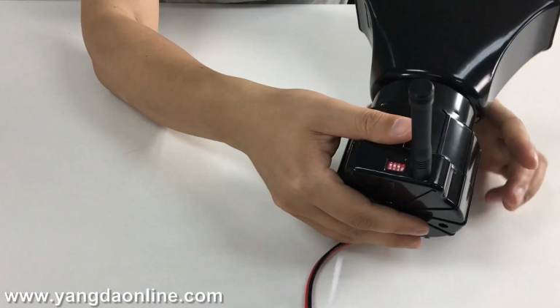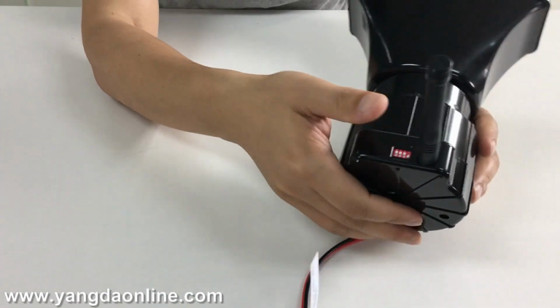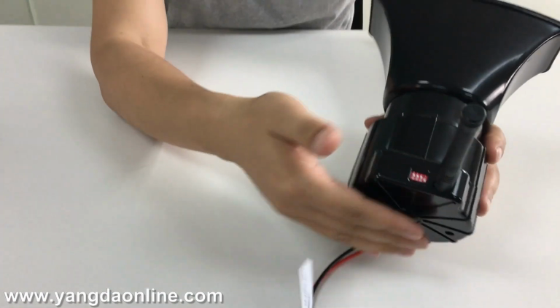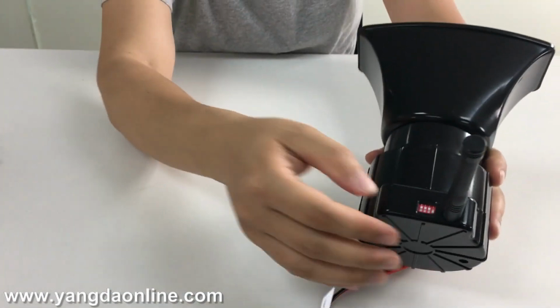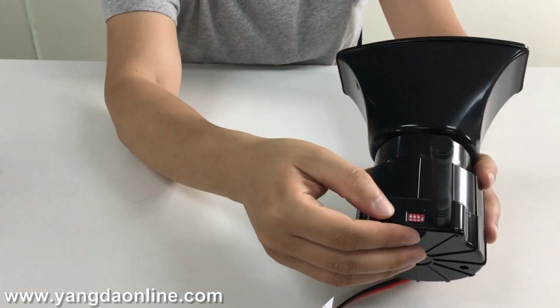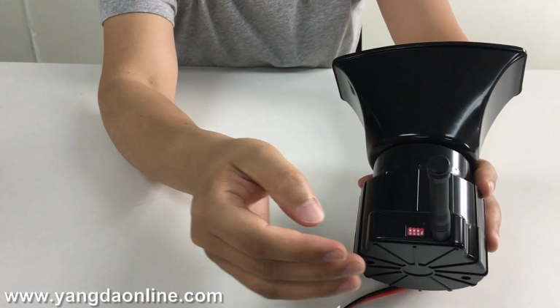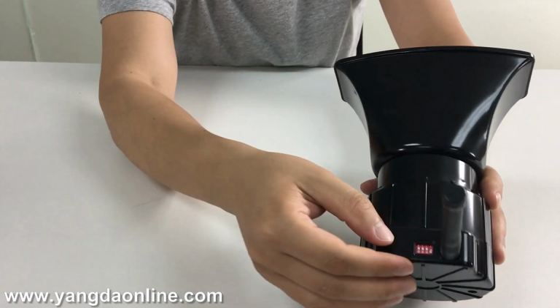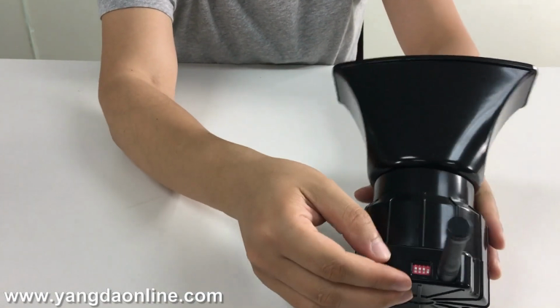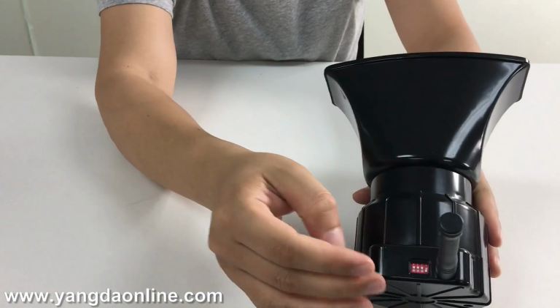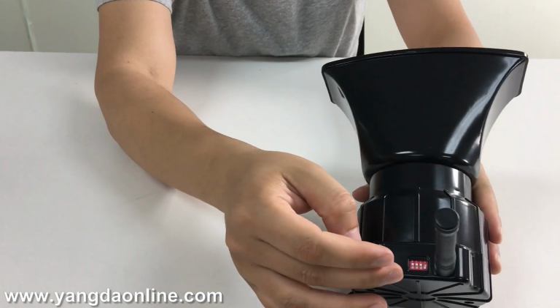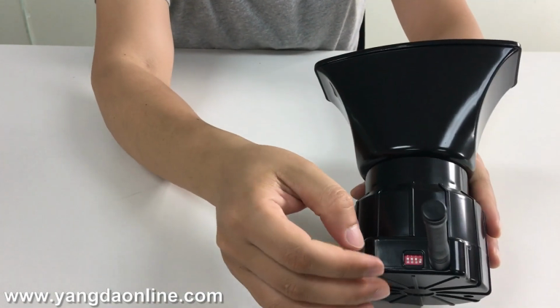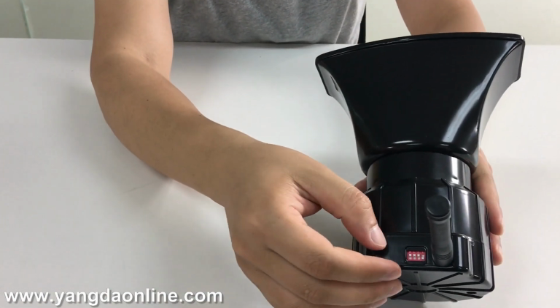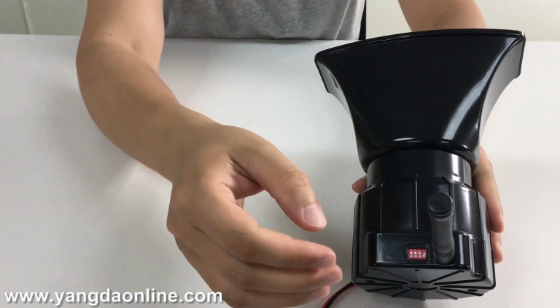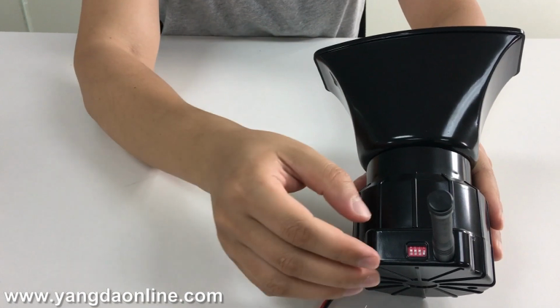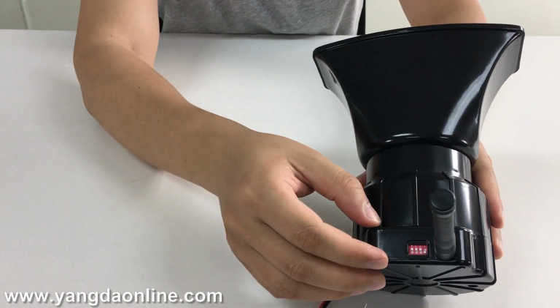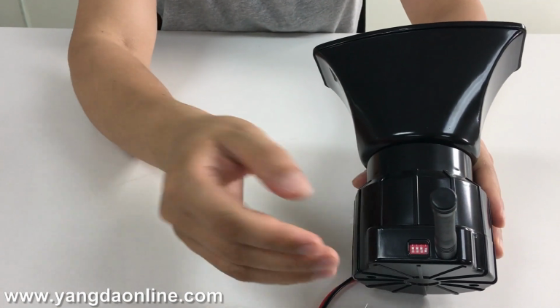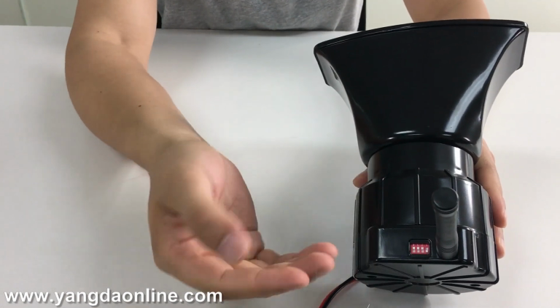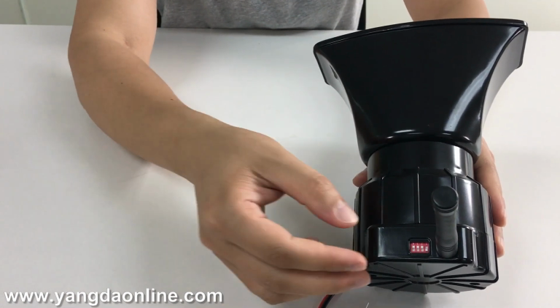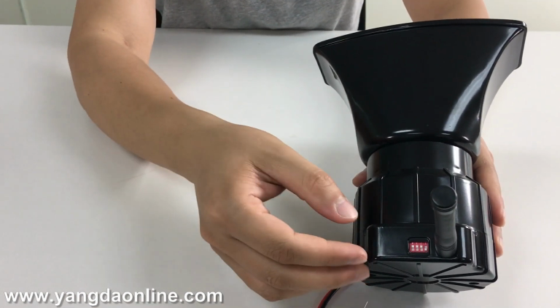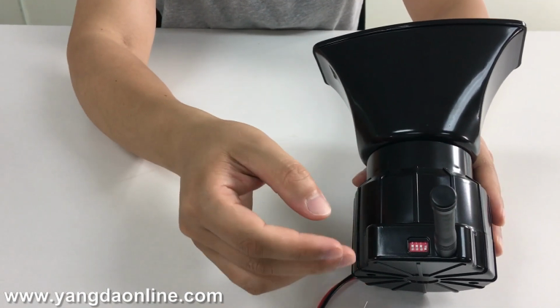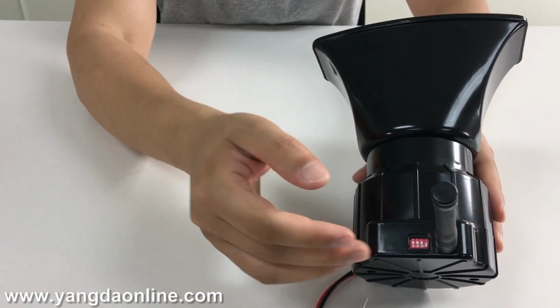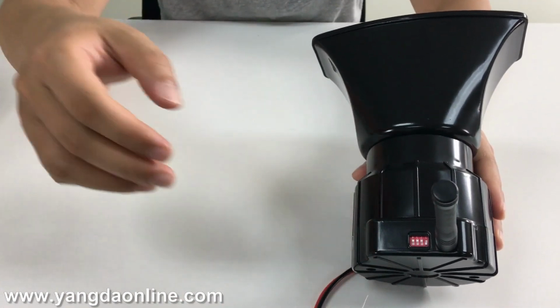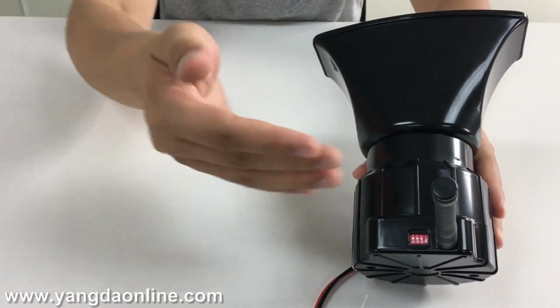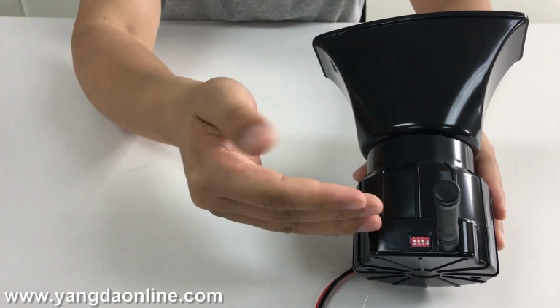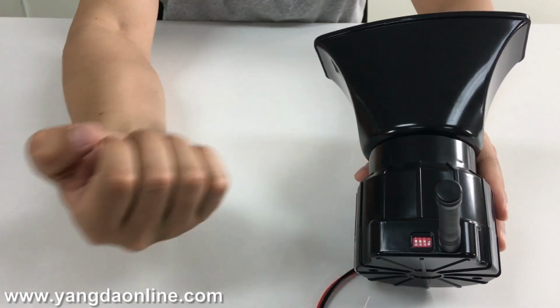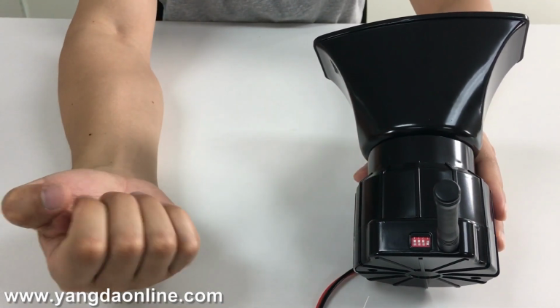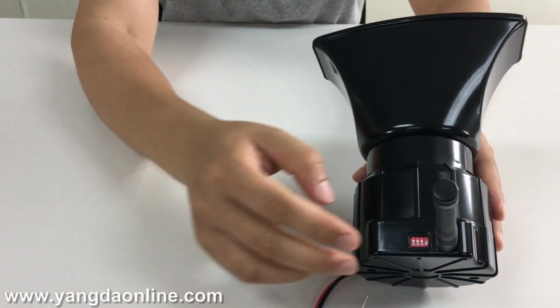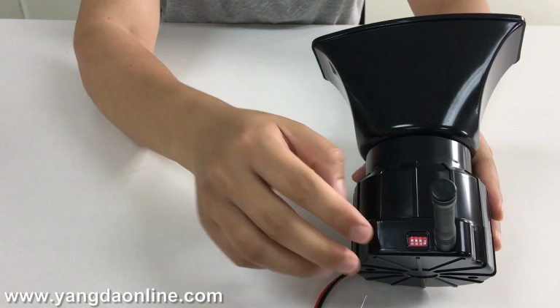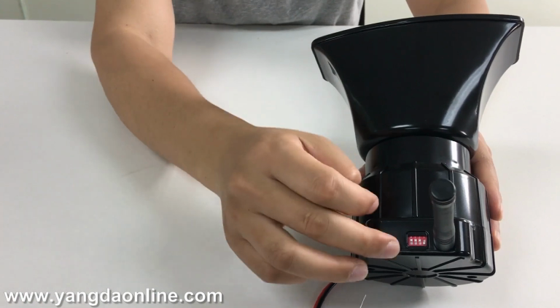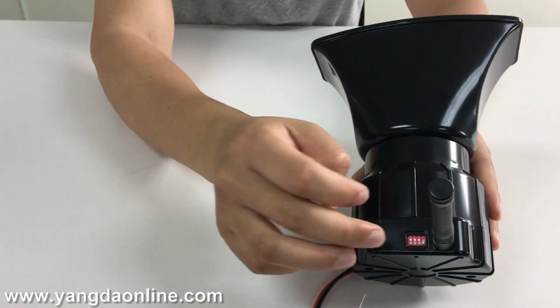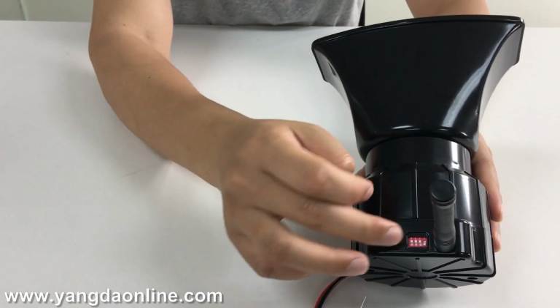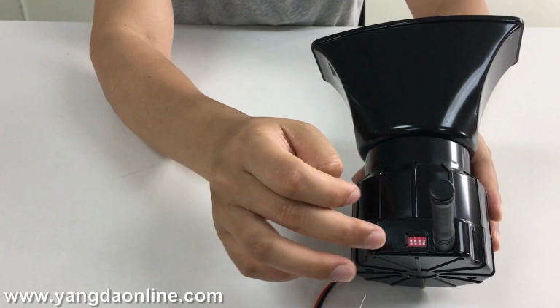Here you can see the channel switch. You have a total of four channels for communication between the speaker and the intercom. You can switch the channel here.